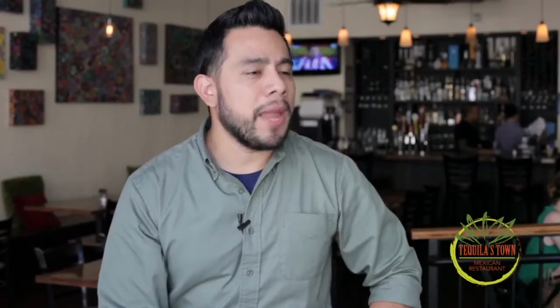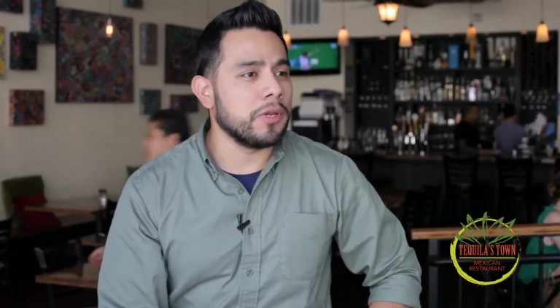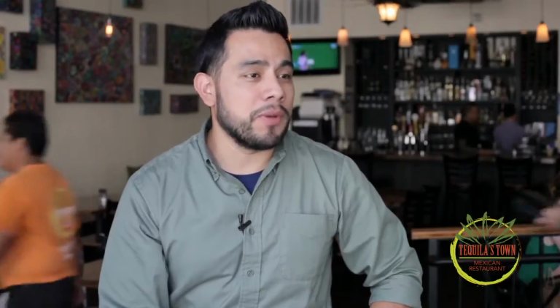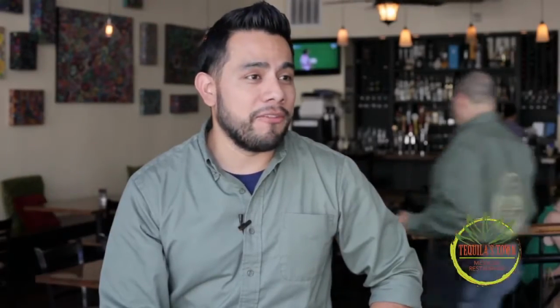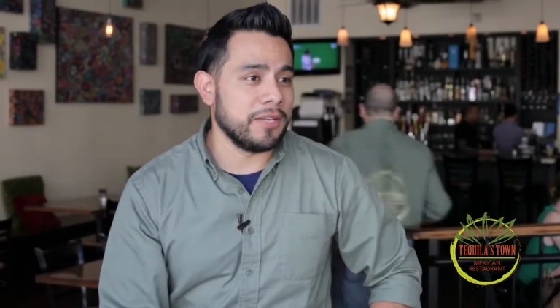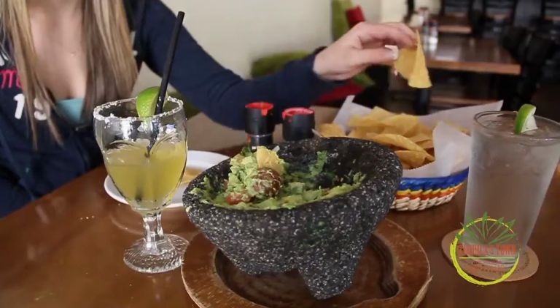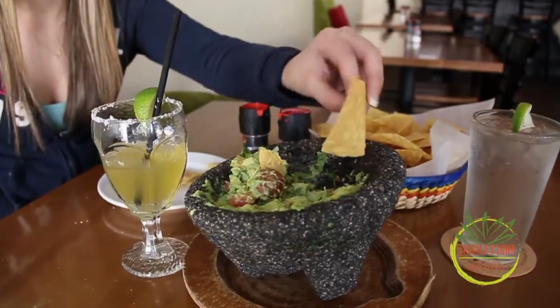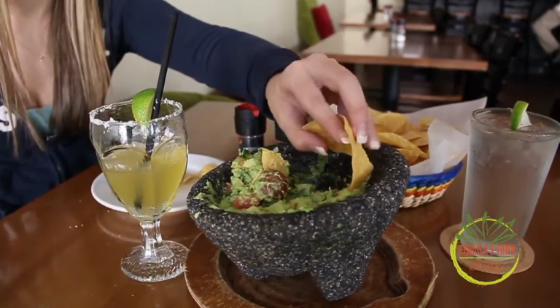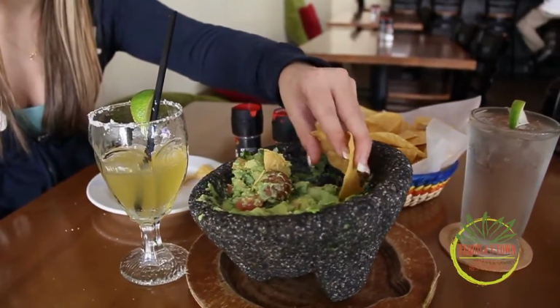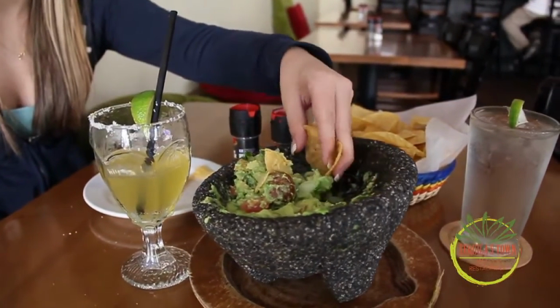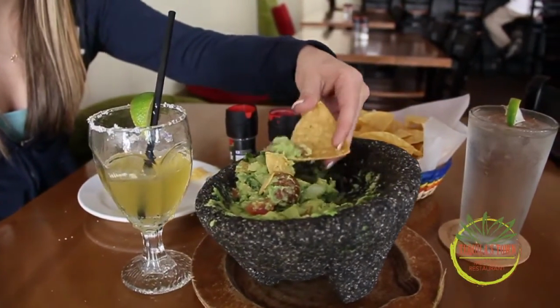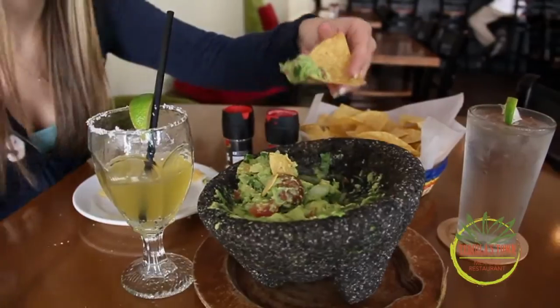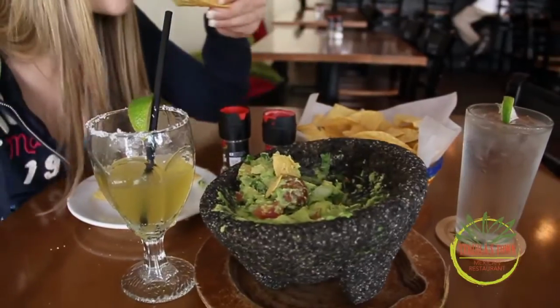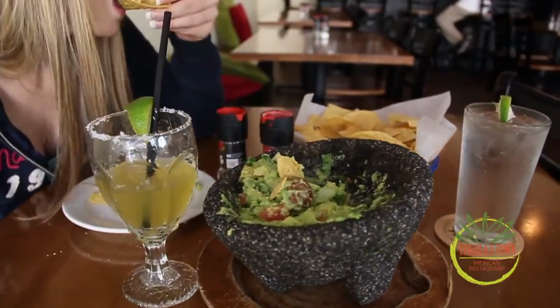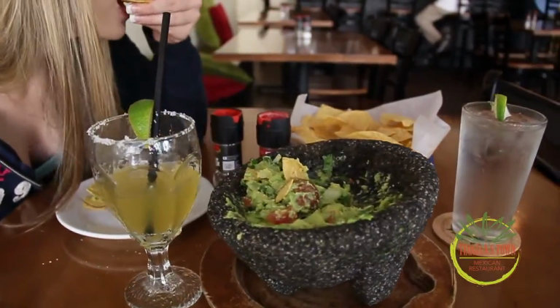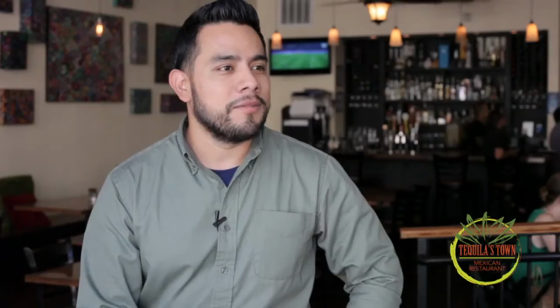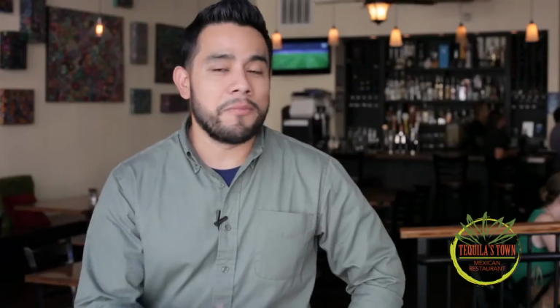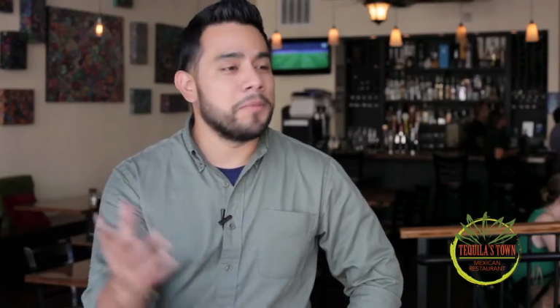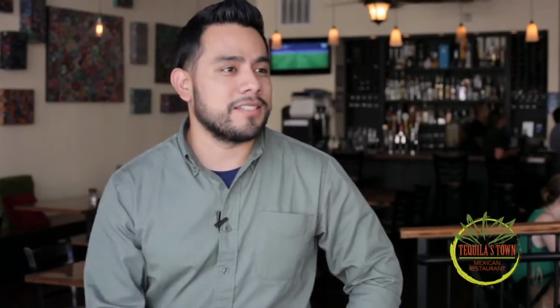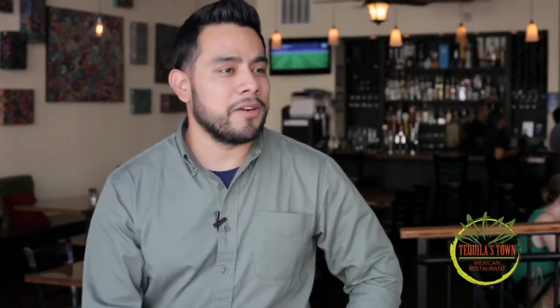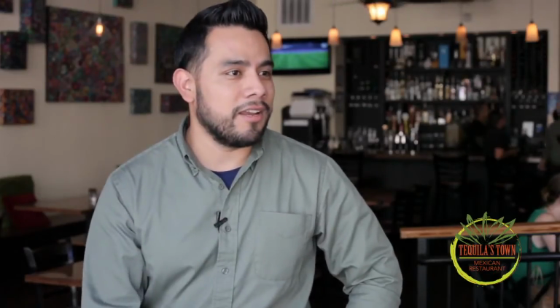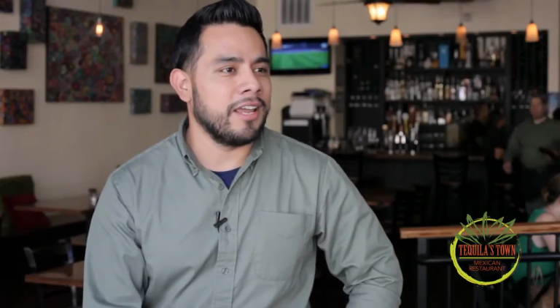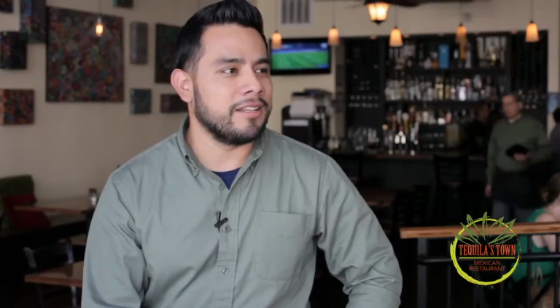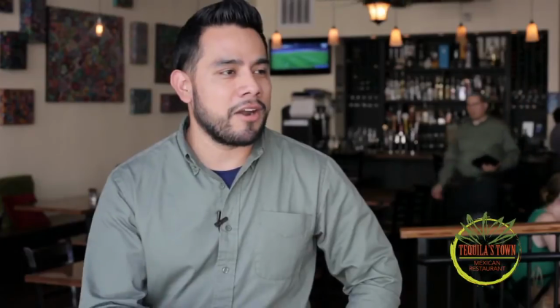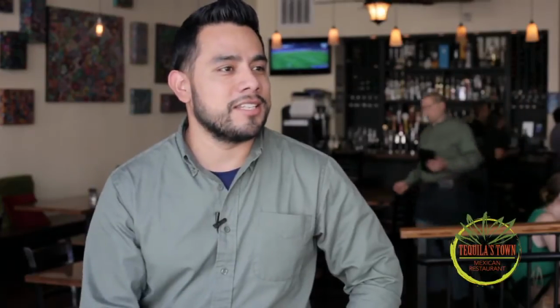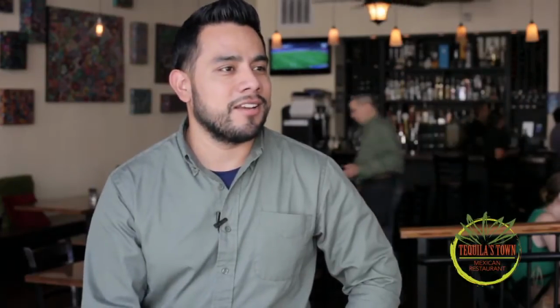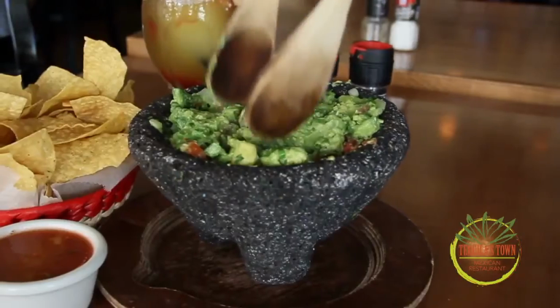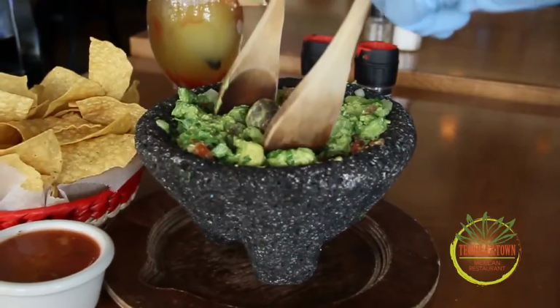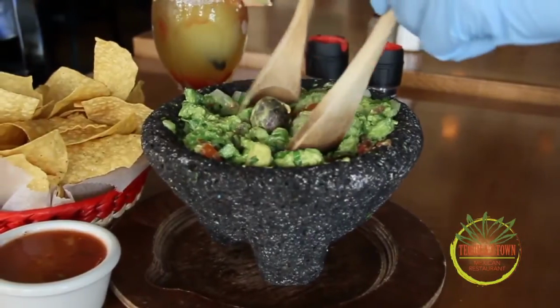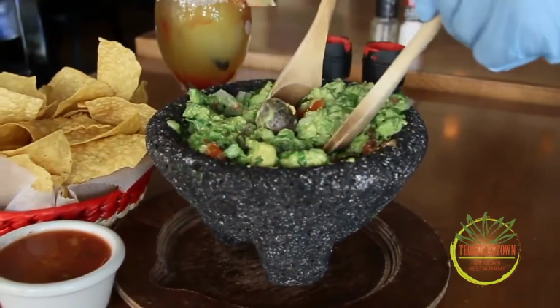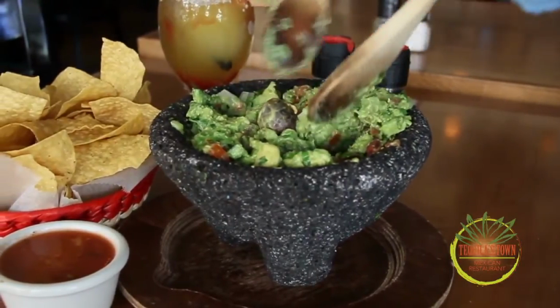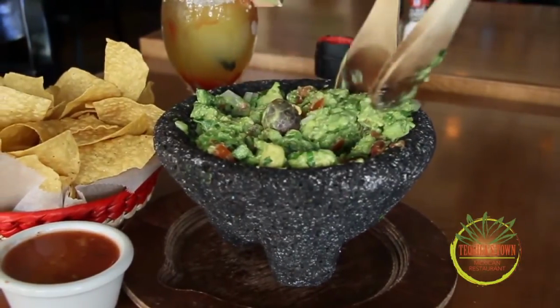Back at home, we use it pretty much on every meal. You can use it as a dip, you can use it as a spread — just the flavor is all in it. People from many places come here to Savannah, and they encounter Tequila's Town, and it's the first thing they seem to go for. It's a delicious appetizer.